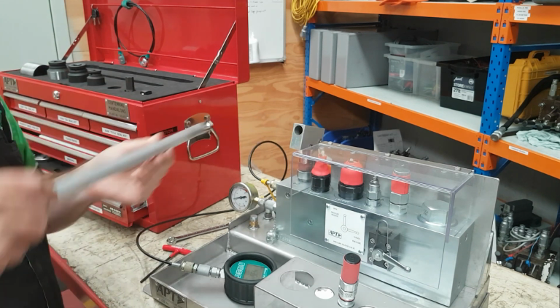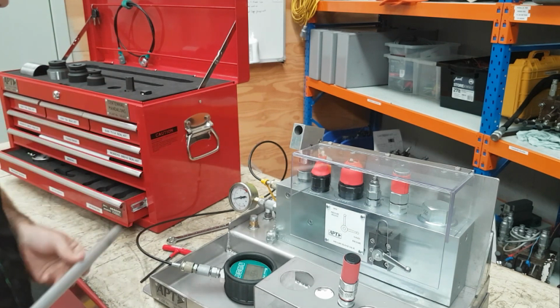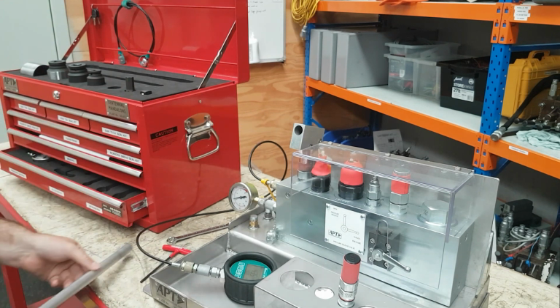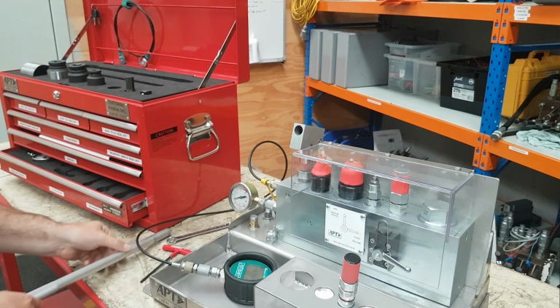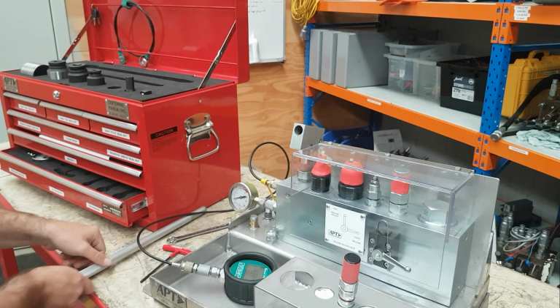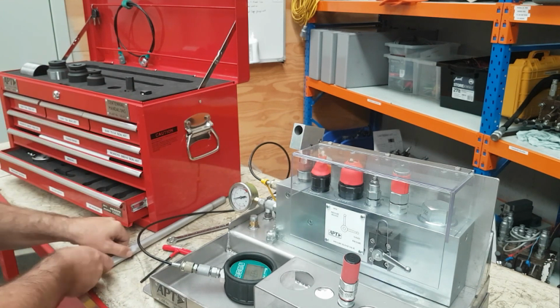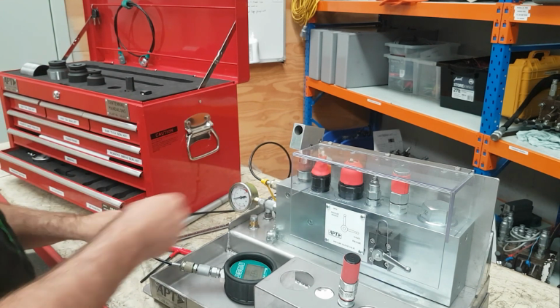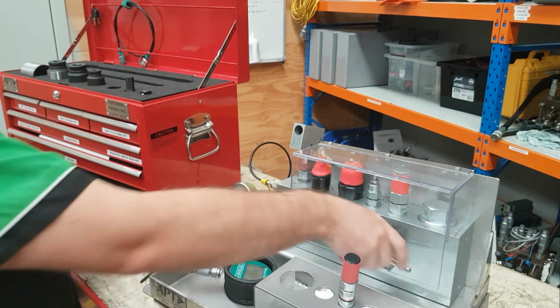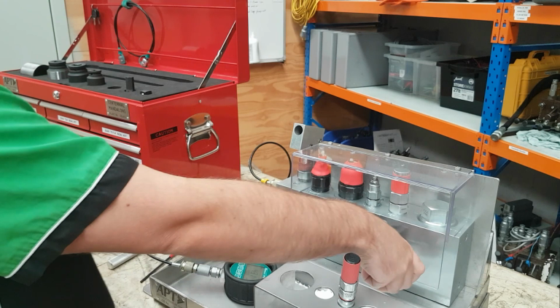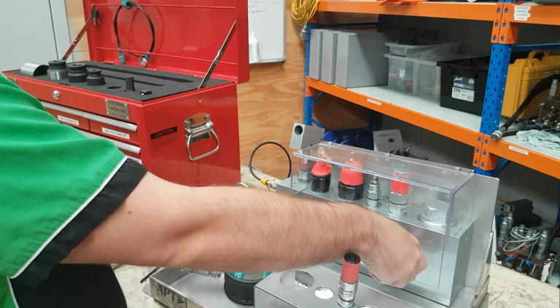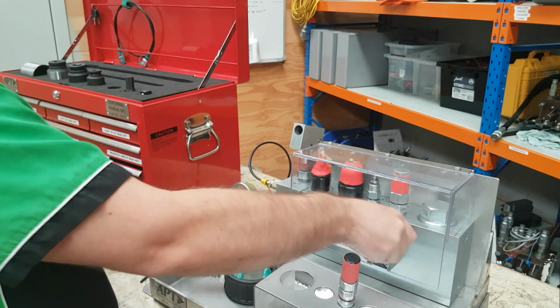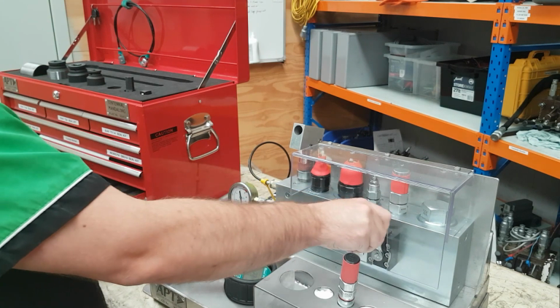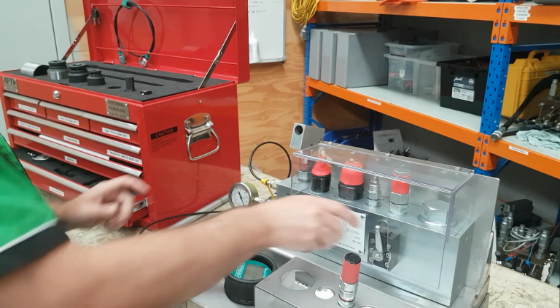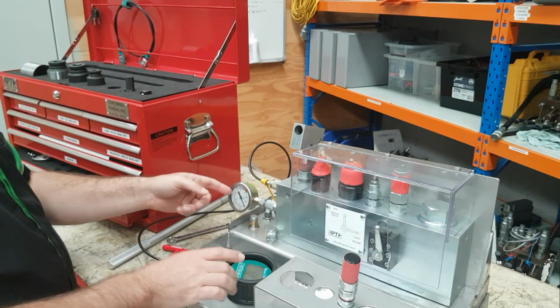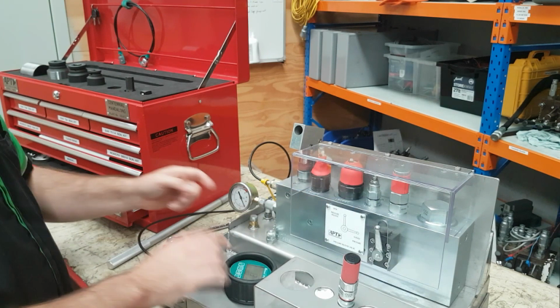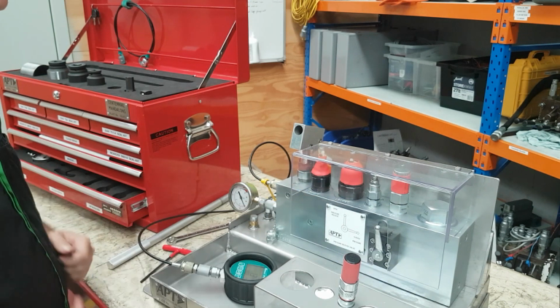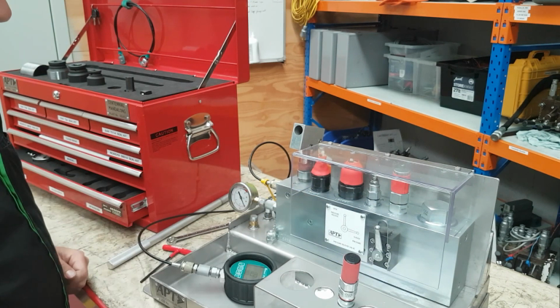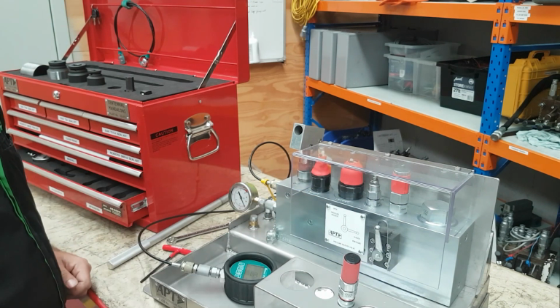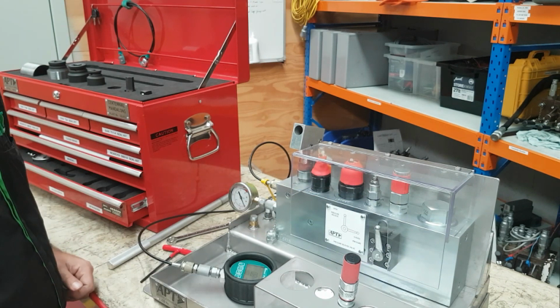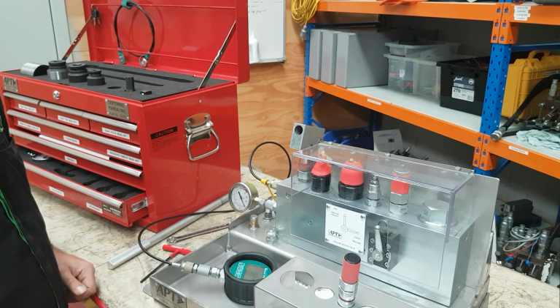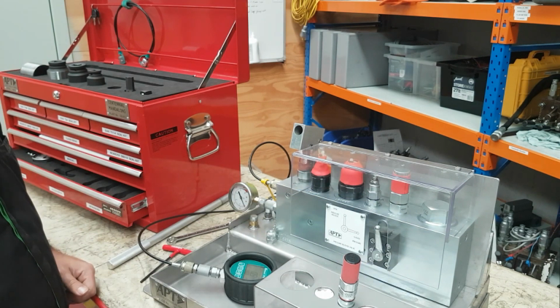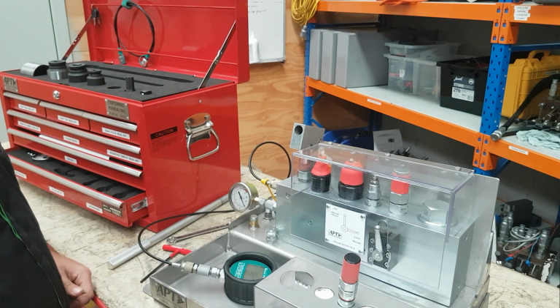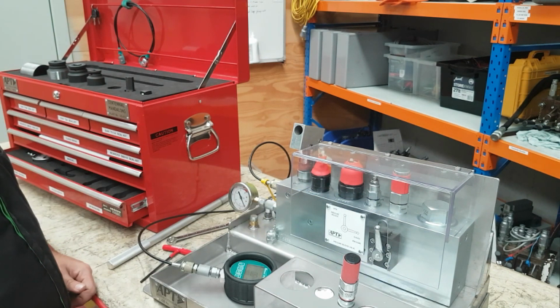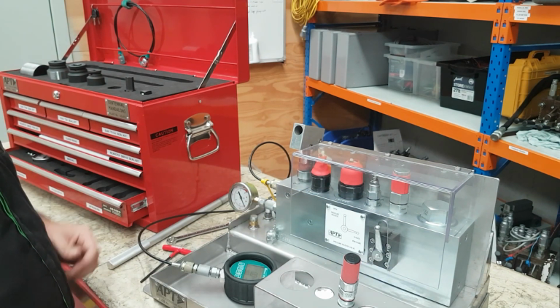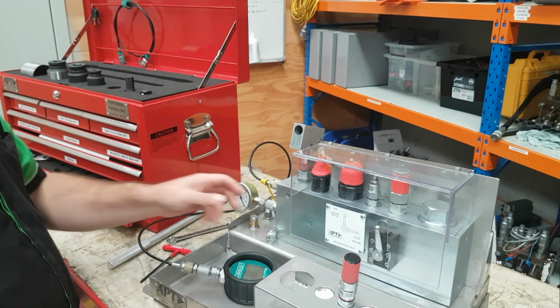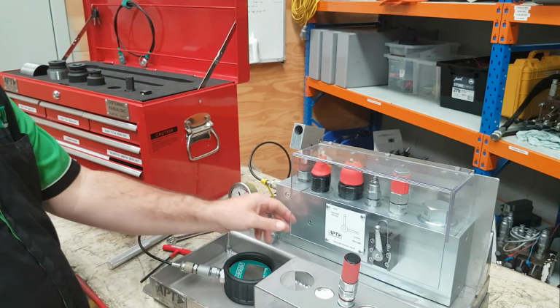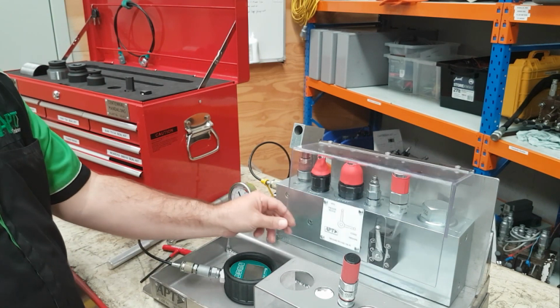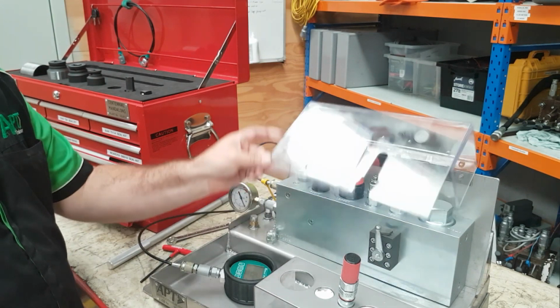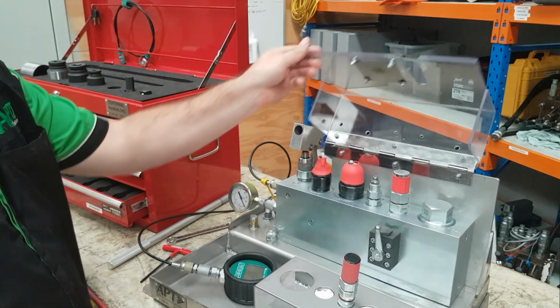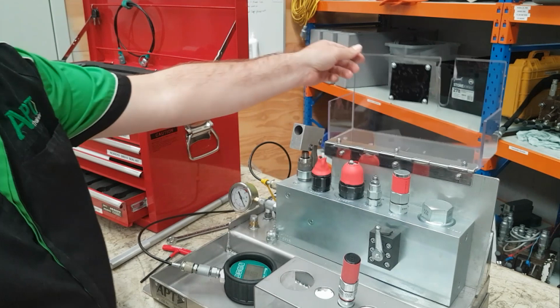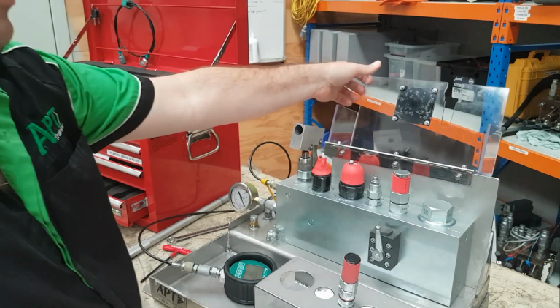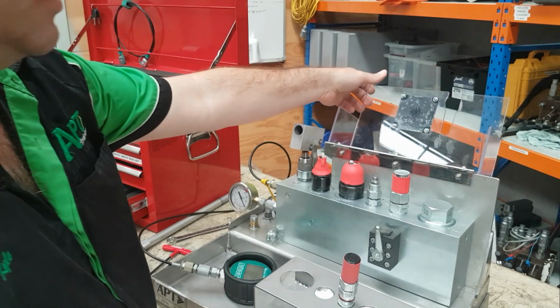Remove the handle. Open the ball valve again to depressurise the system. Check that both gauges have reduced to zero. Open the lid.